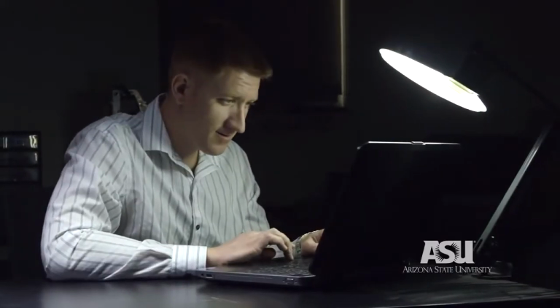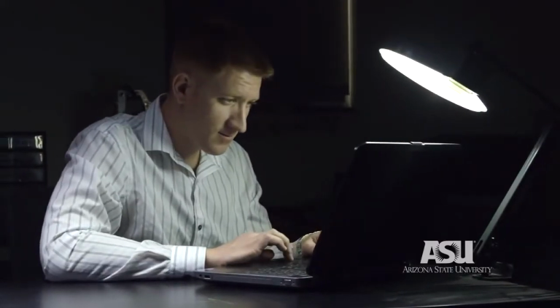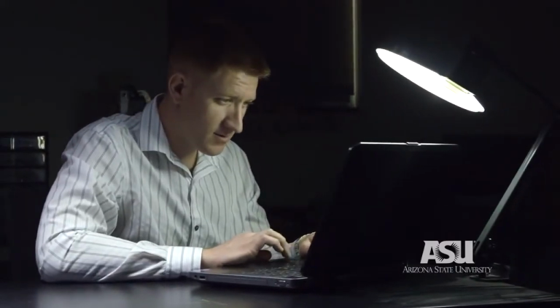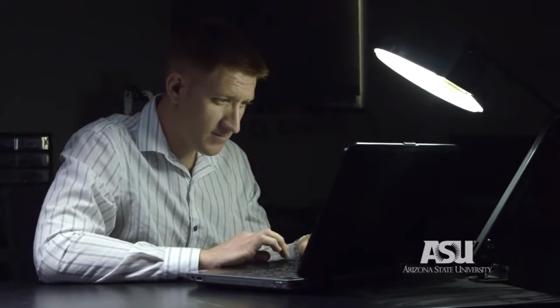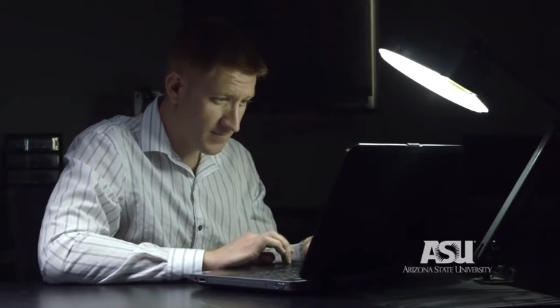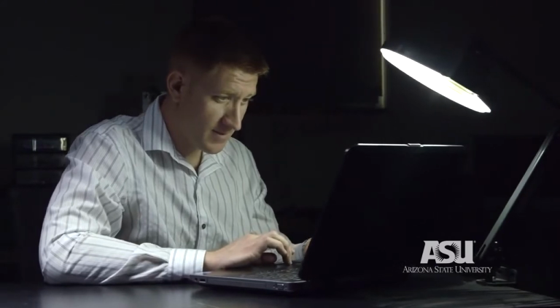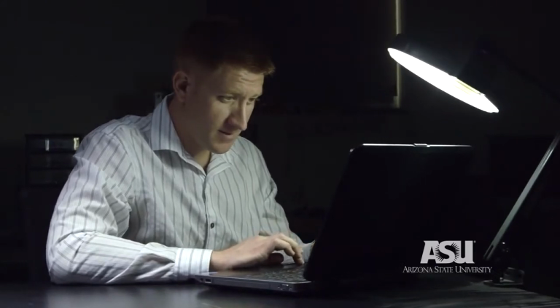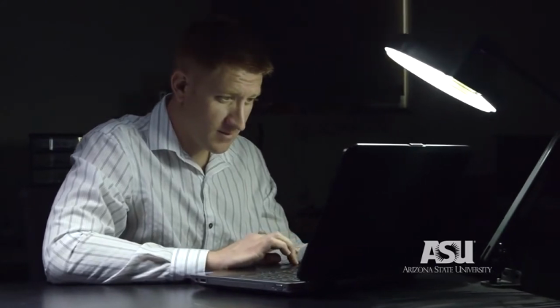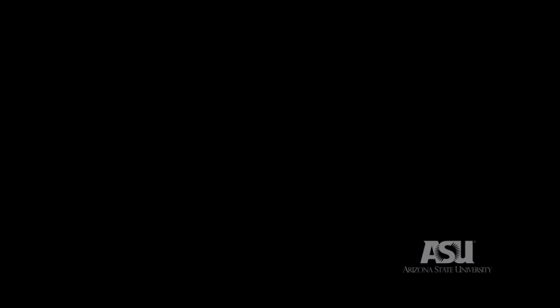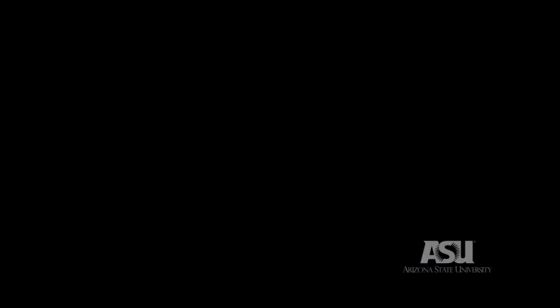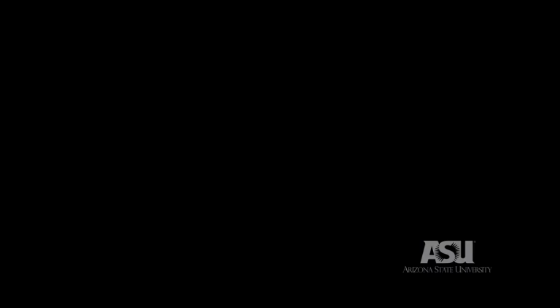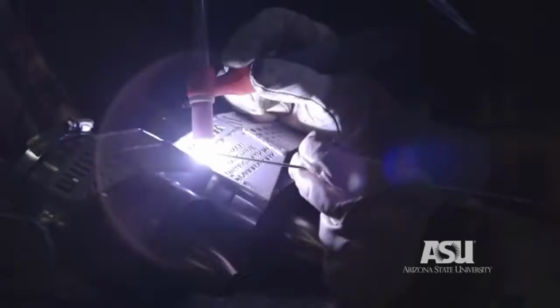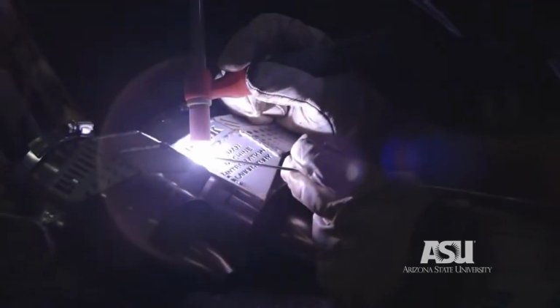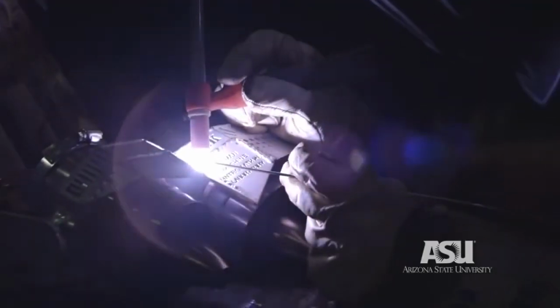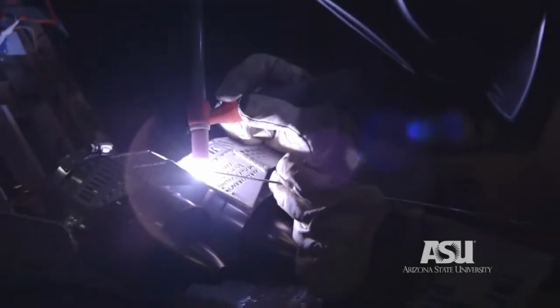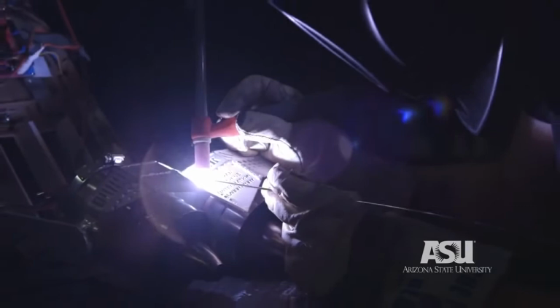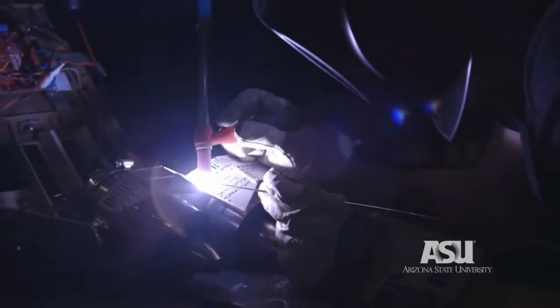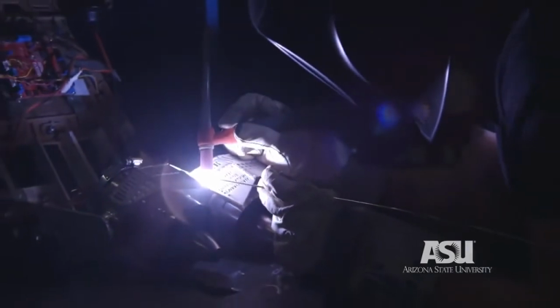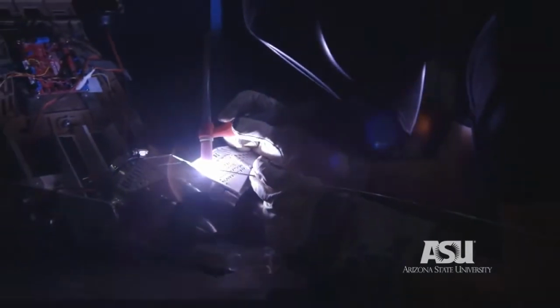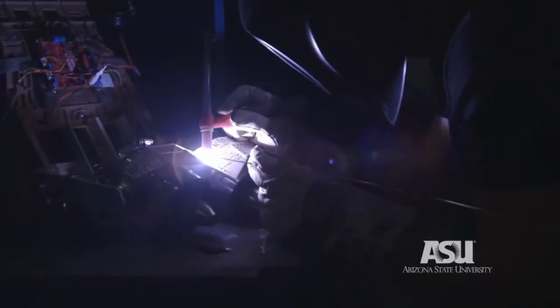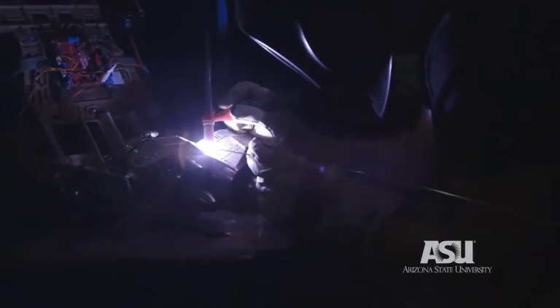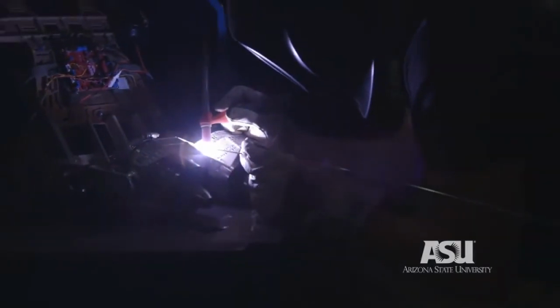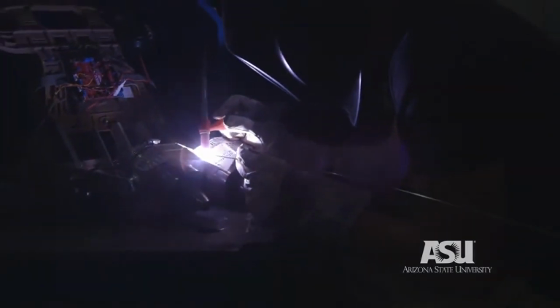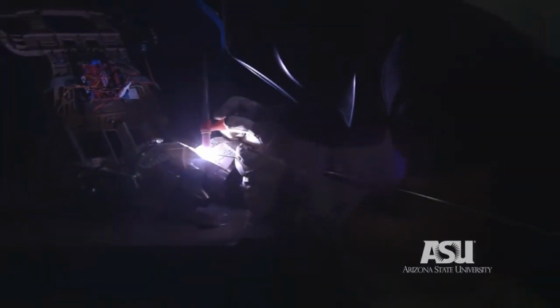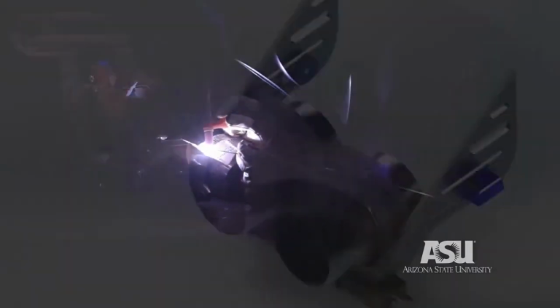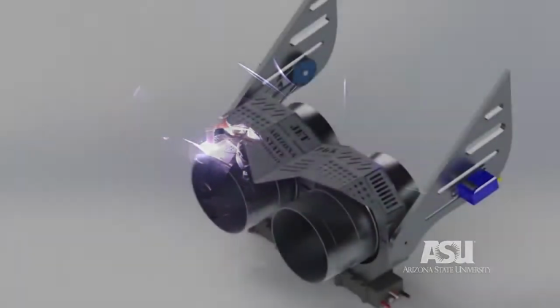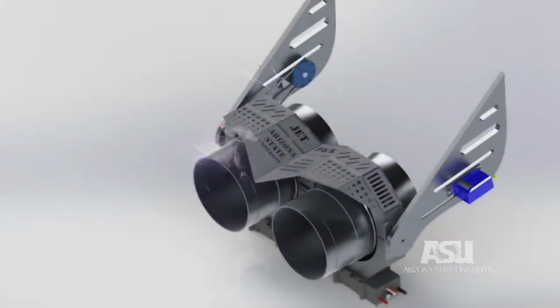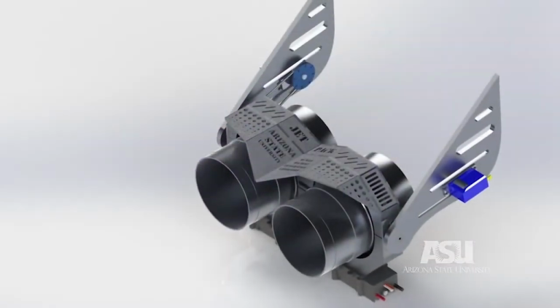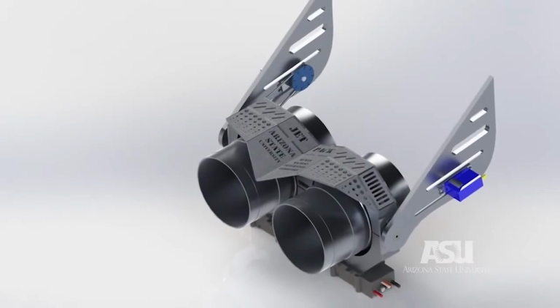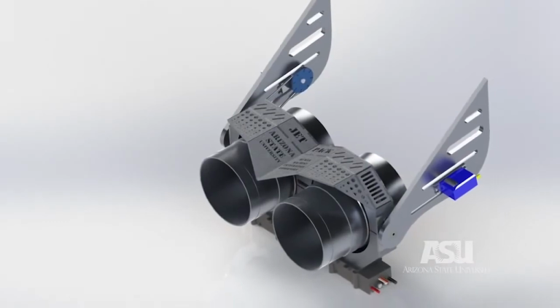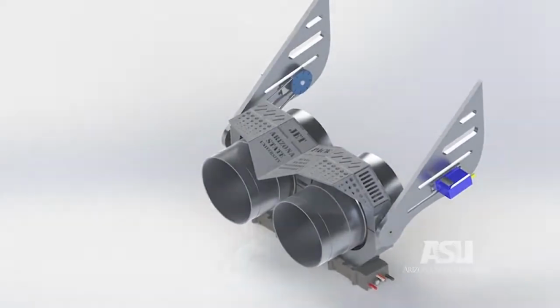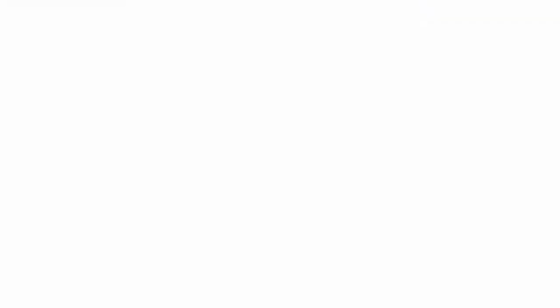The fact that I could work on designing something and then turn around and weld up a prototype the next day — or even the same day — really reduced our overall time as a lab on getting ideas from concept to prototype.